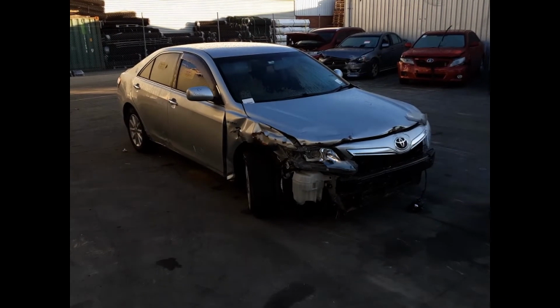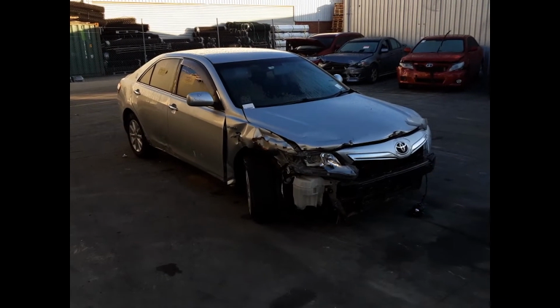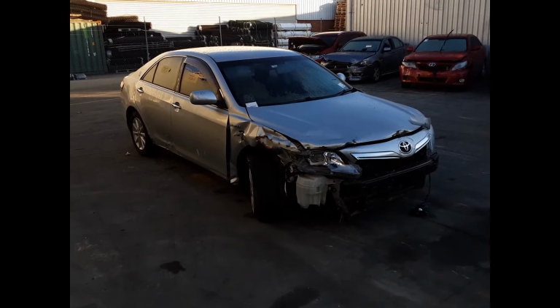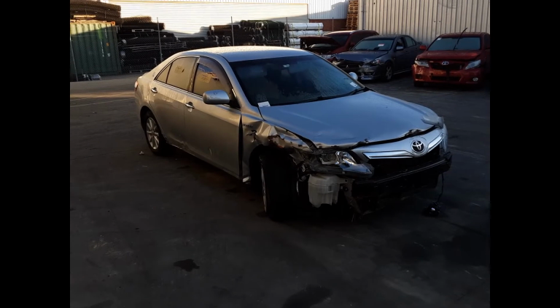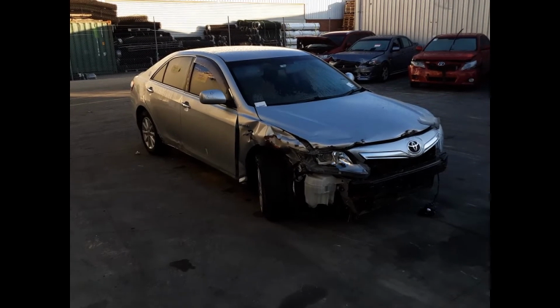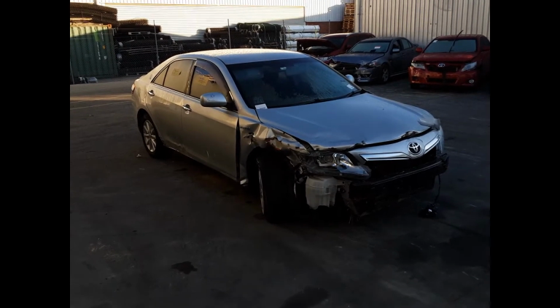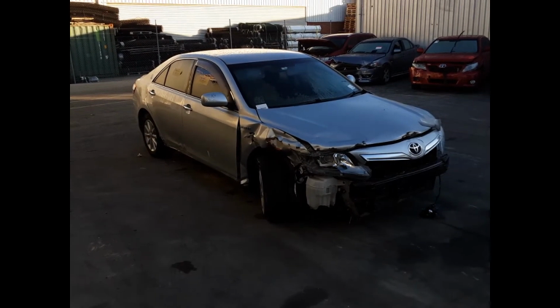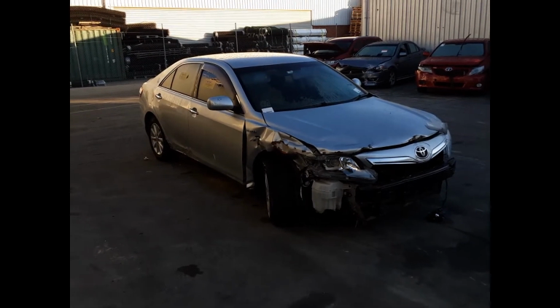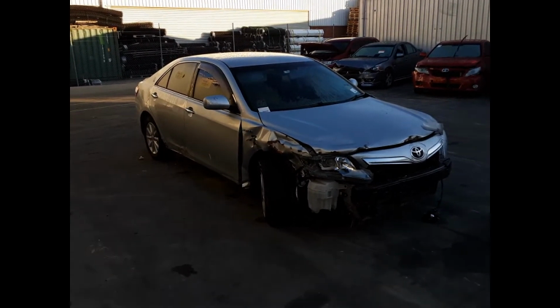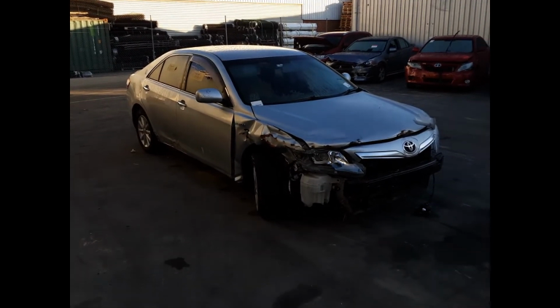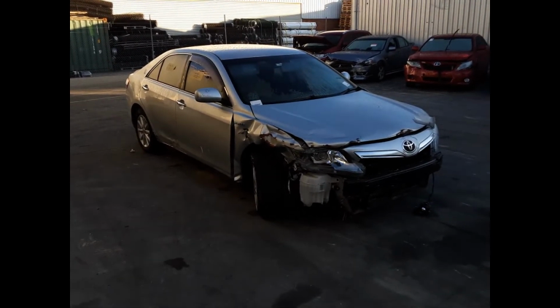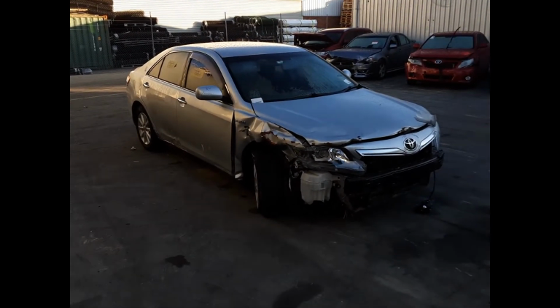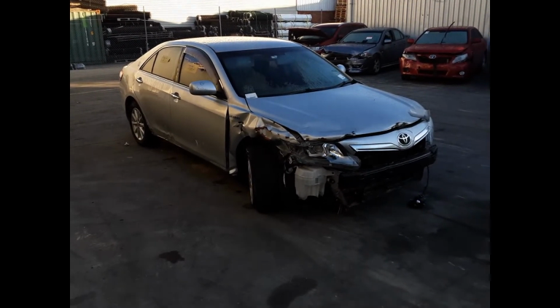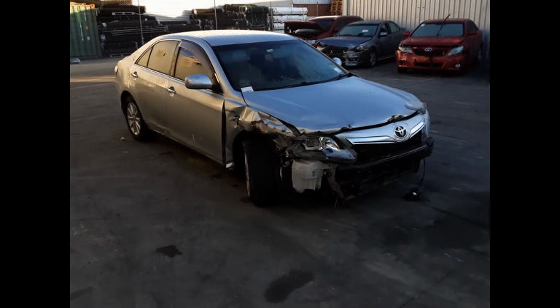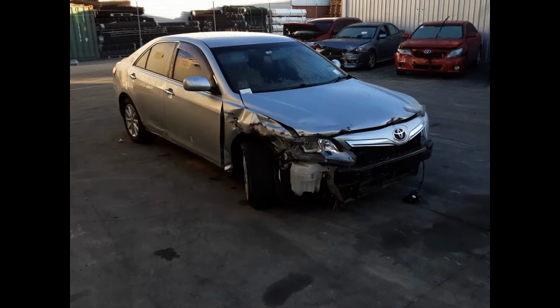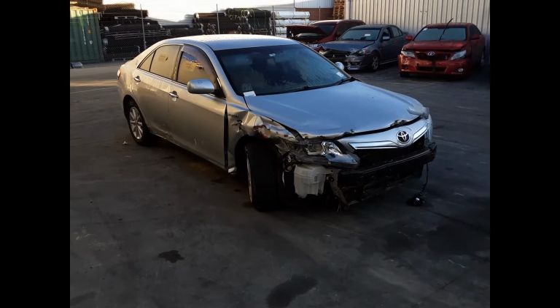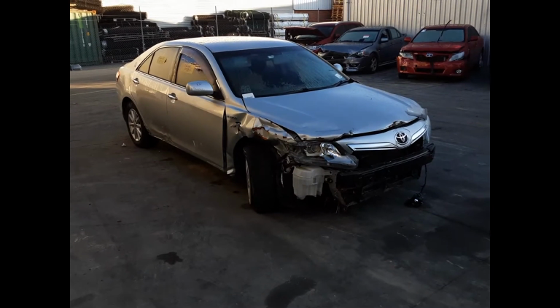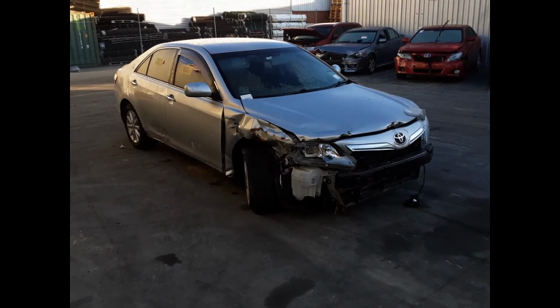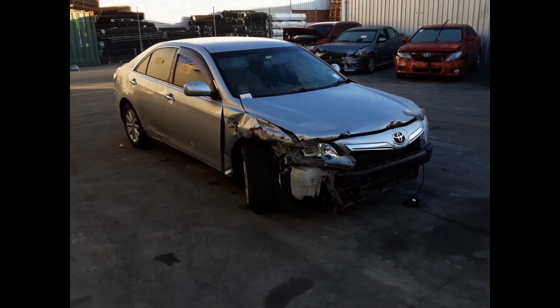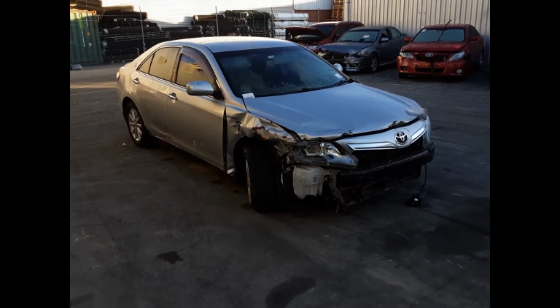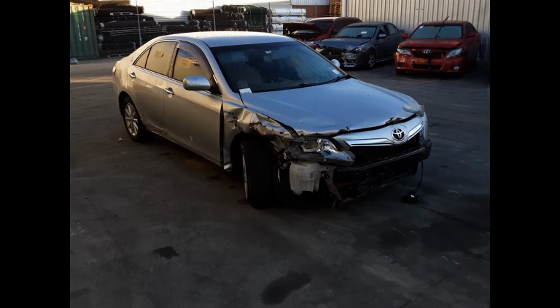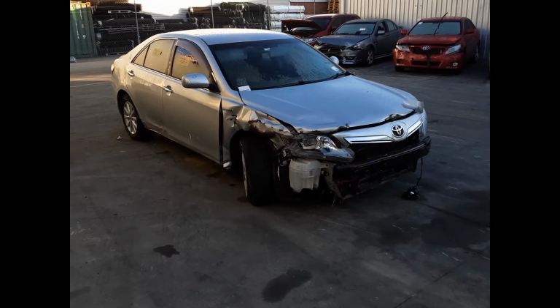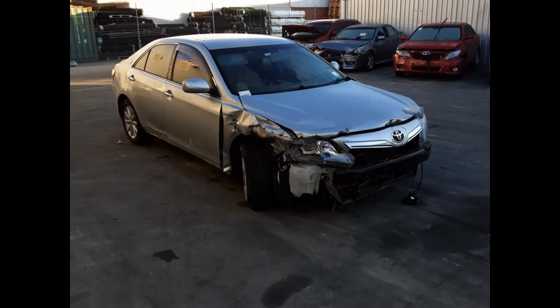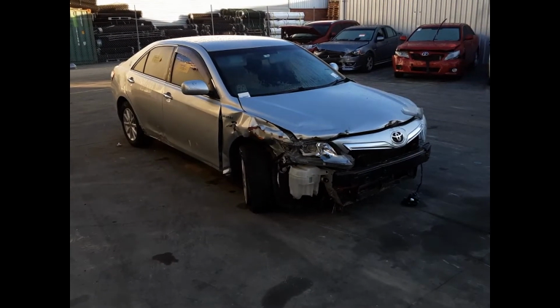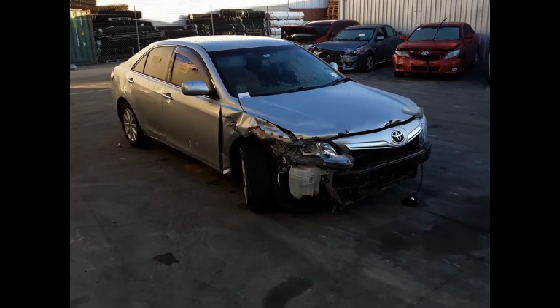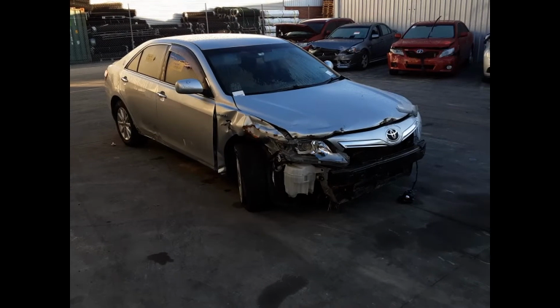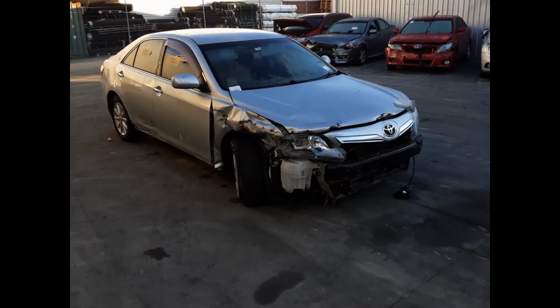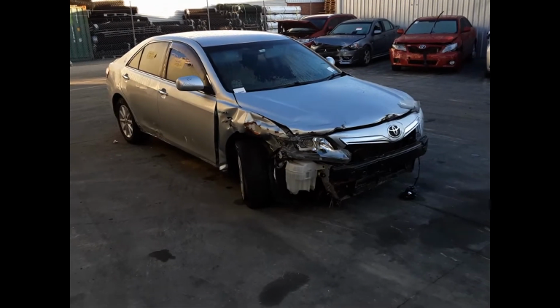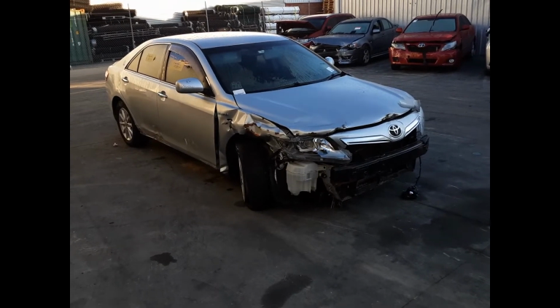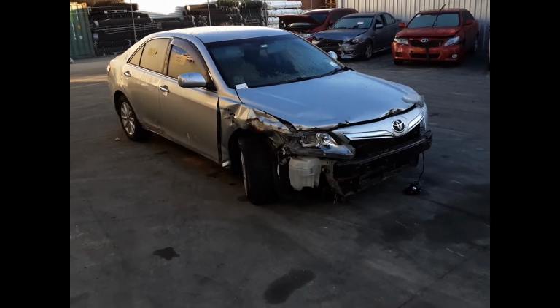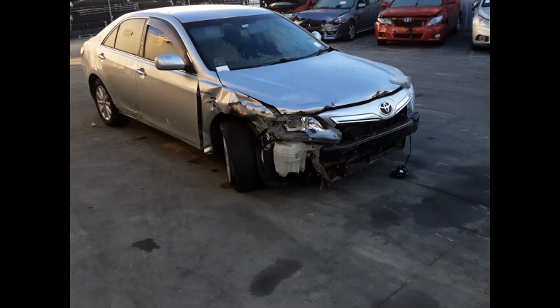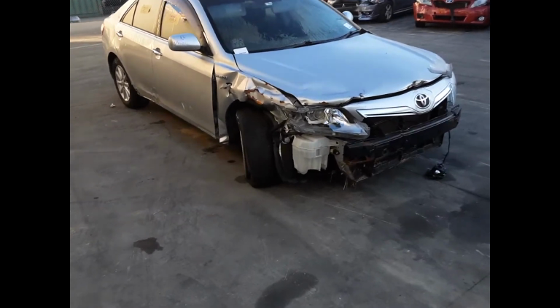Hi, this is Chris from Total Parts Plus. Today we have a 2011 Toyota Camry Hybrid, stock reference number 5076. This shape runs from the 12th month 2009 through to the 11th month 2011. It has a 2AZ hybrid 2.4-litre four-cylinder petrol engine backed by an automatic front-wheel-drive transmission.